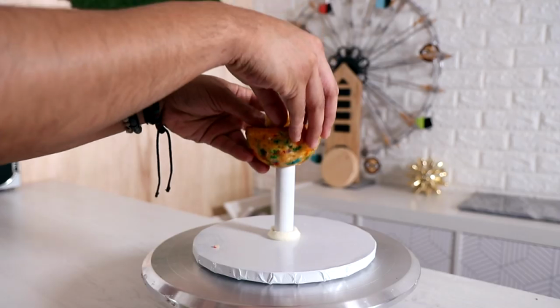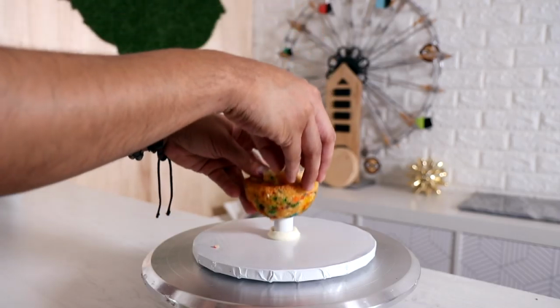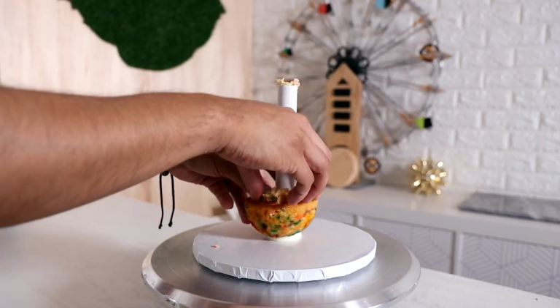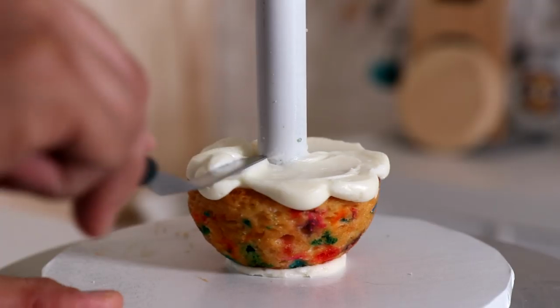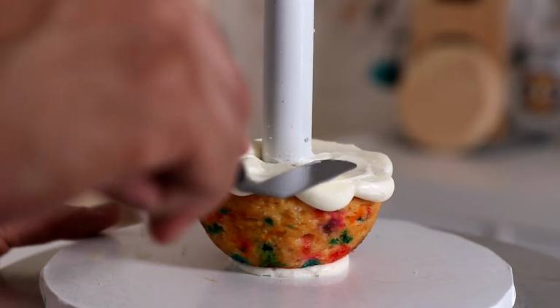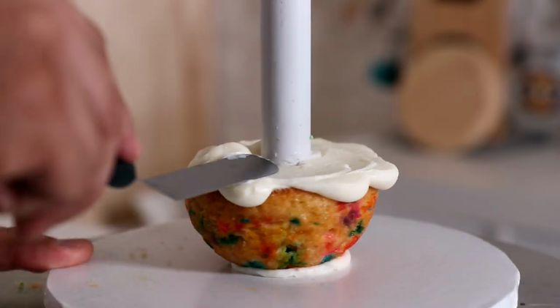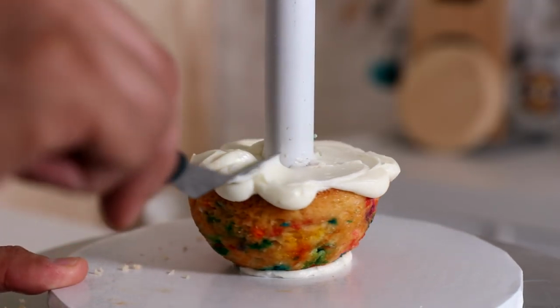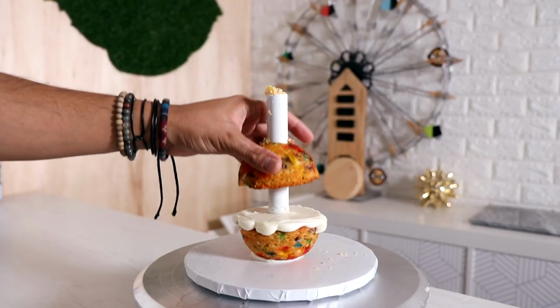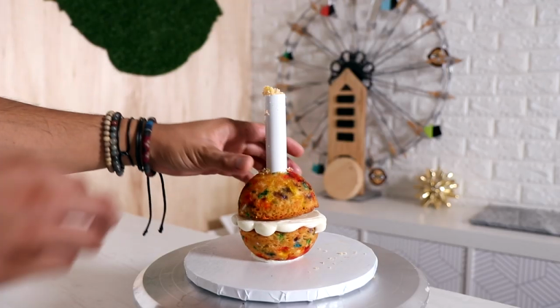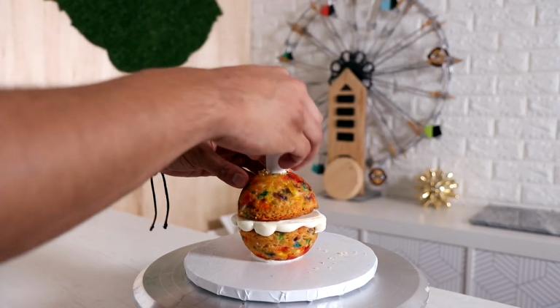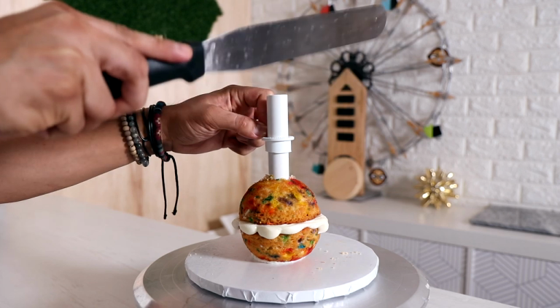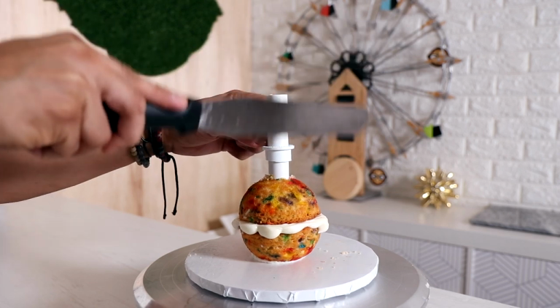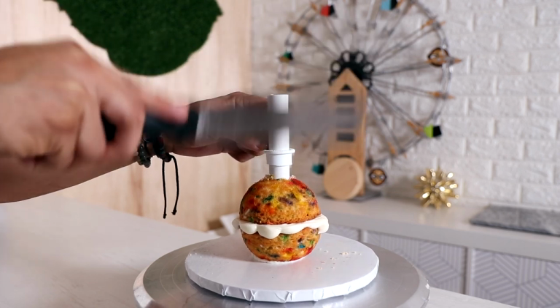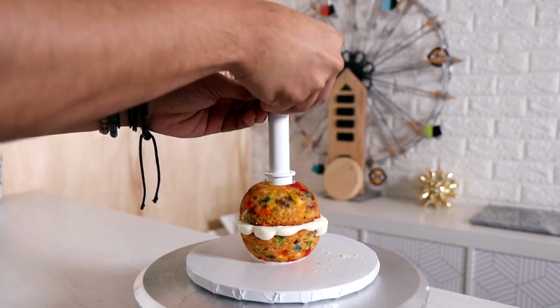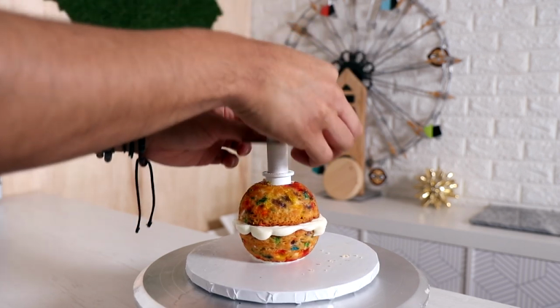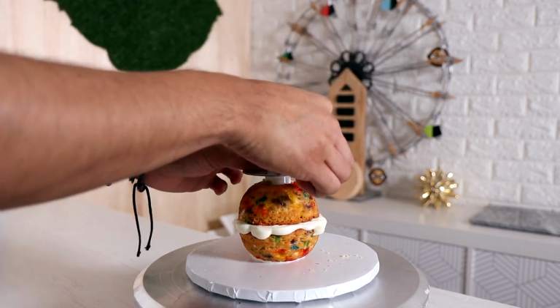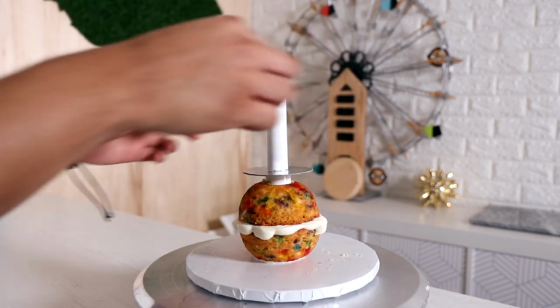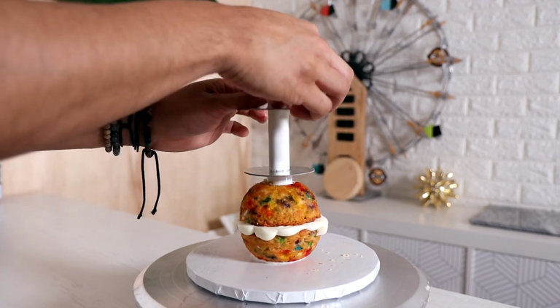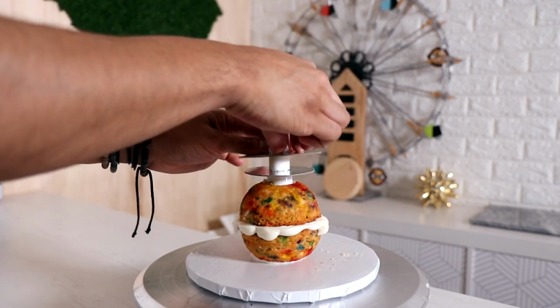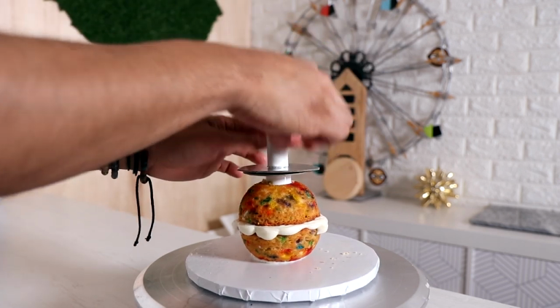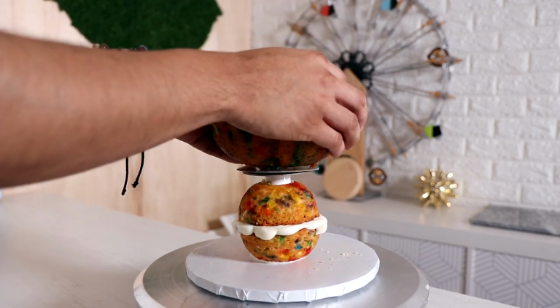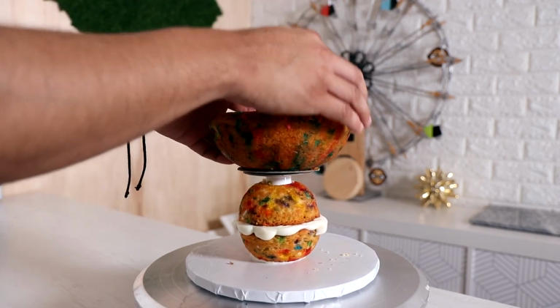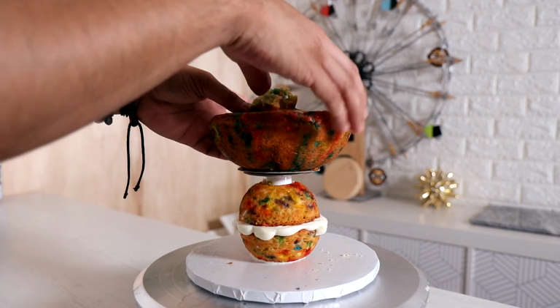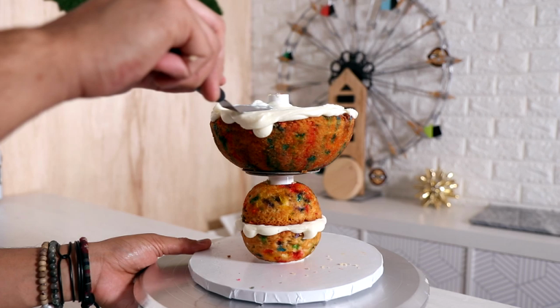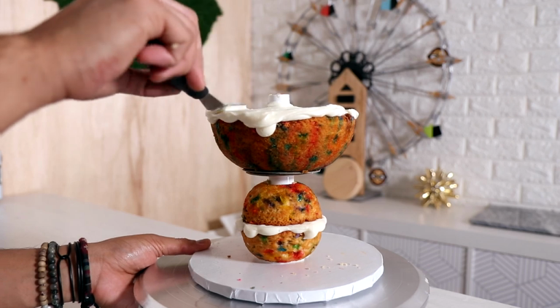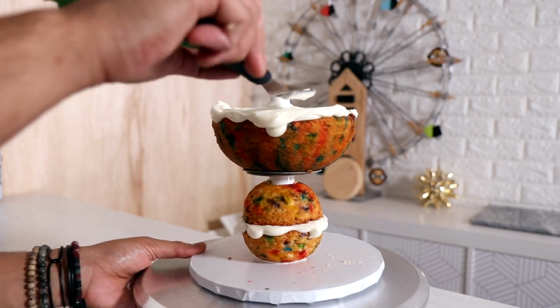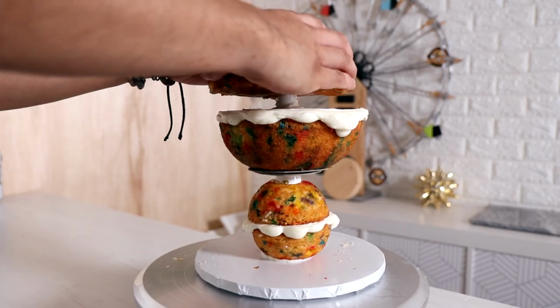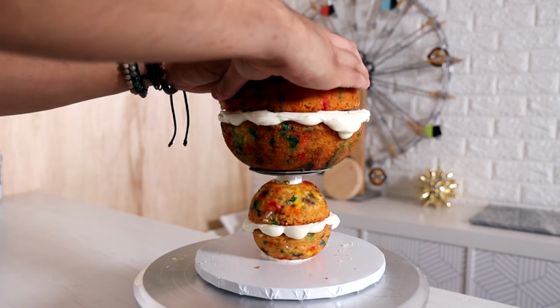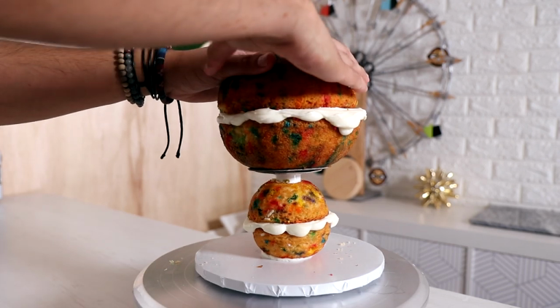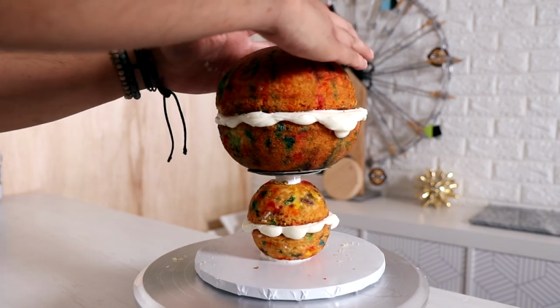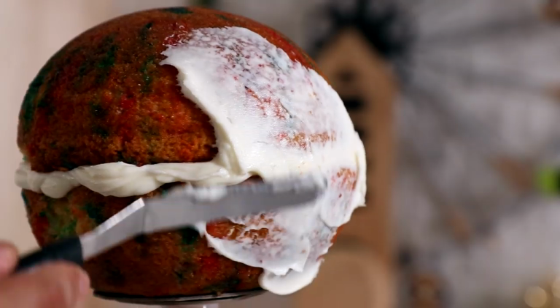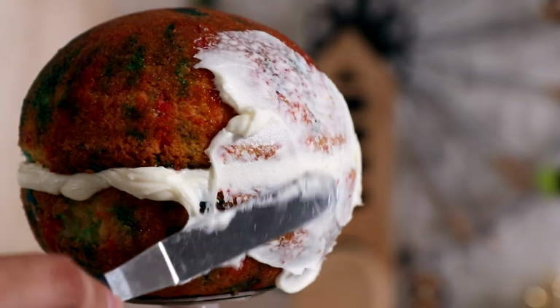Now let's move on to Pina the purple panda. Pina started out with two types of dome cakes and my PVC pipe system. Let's create Pina.